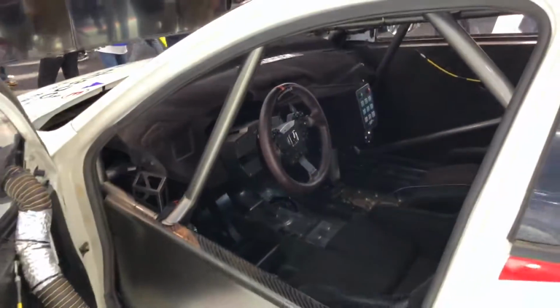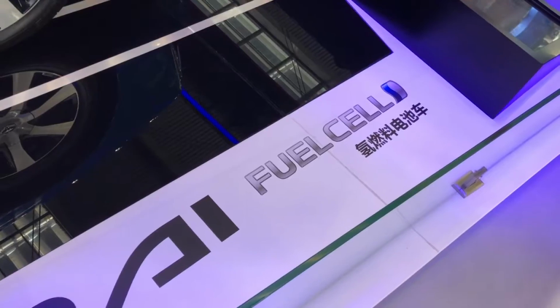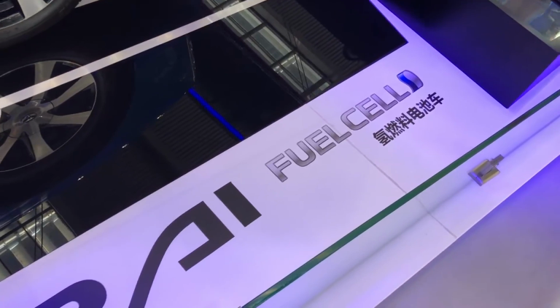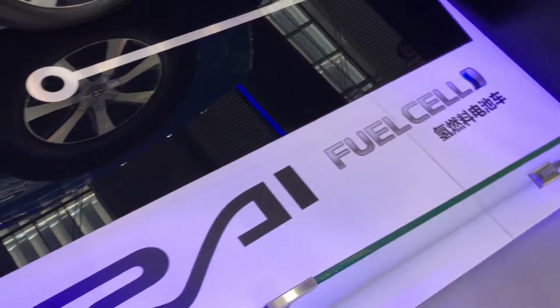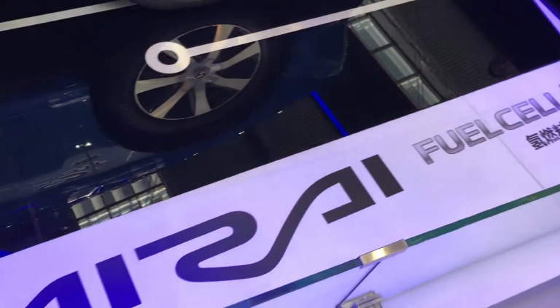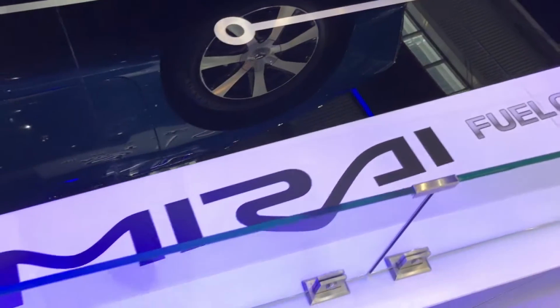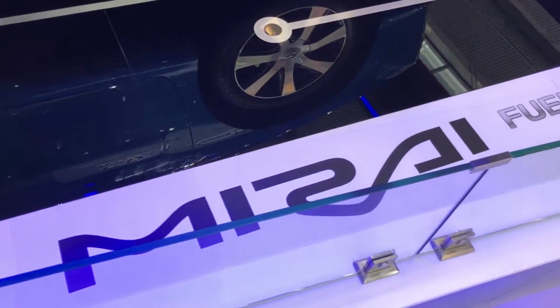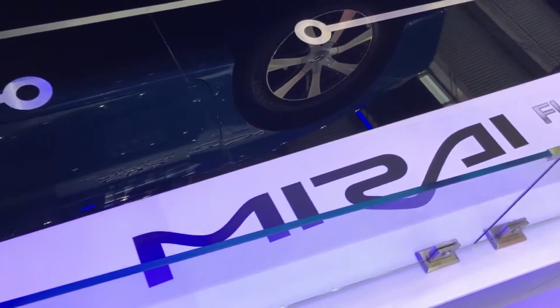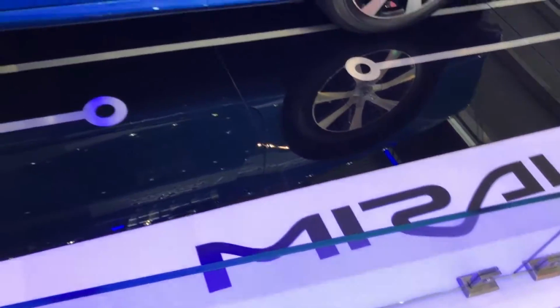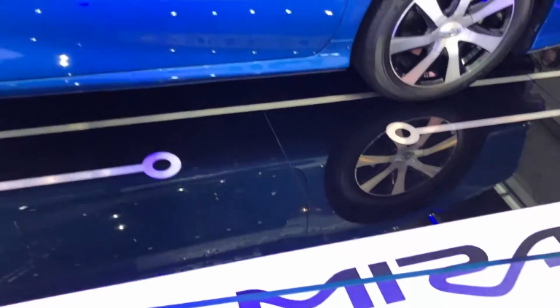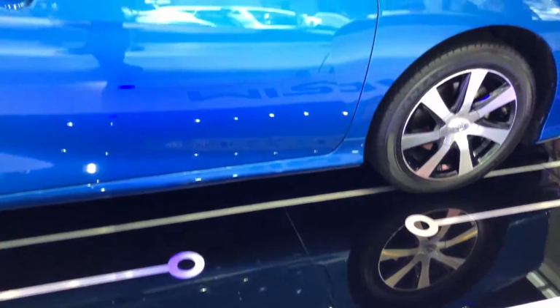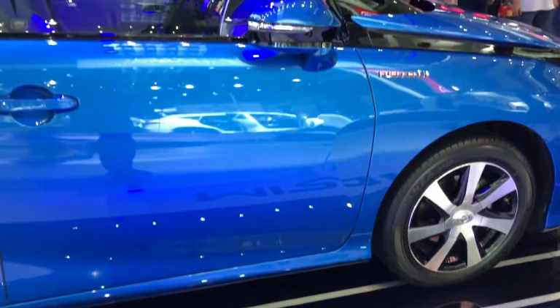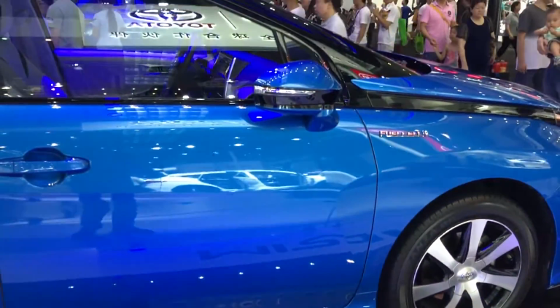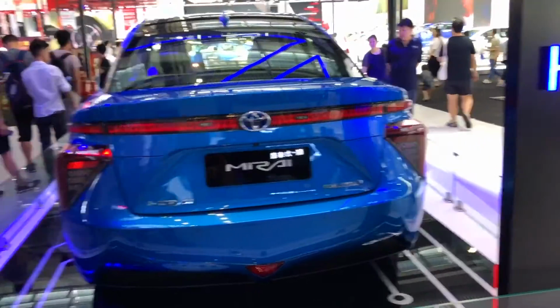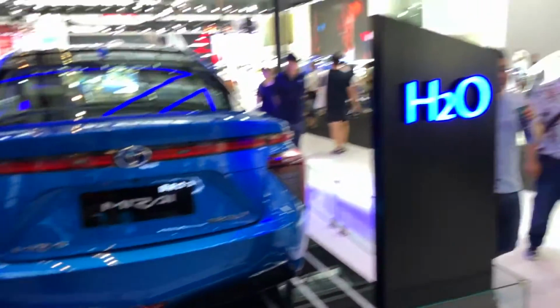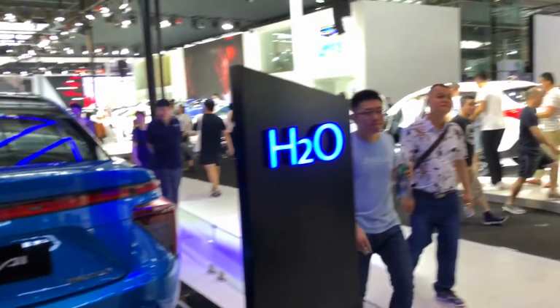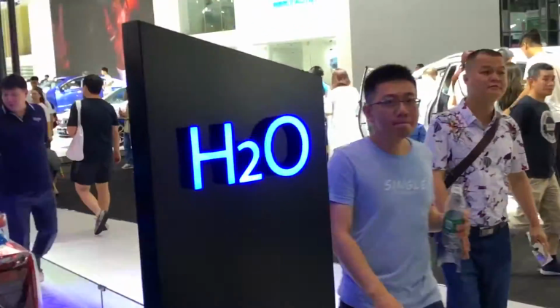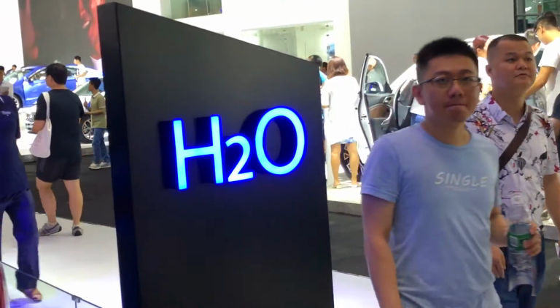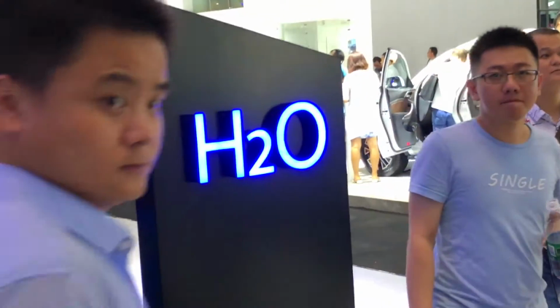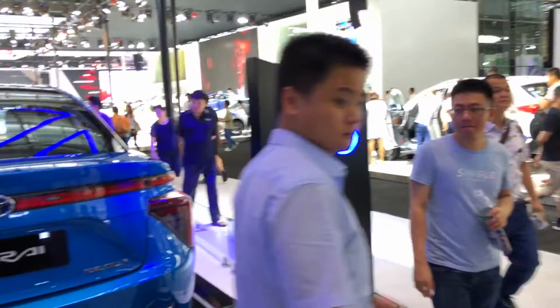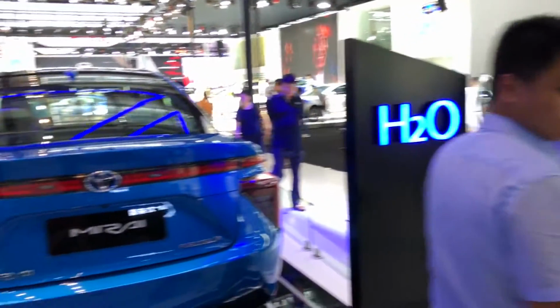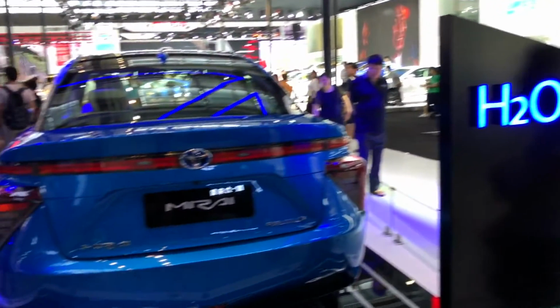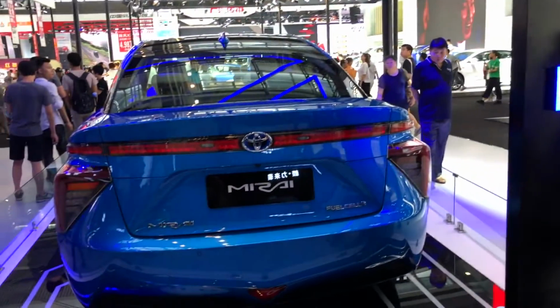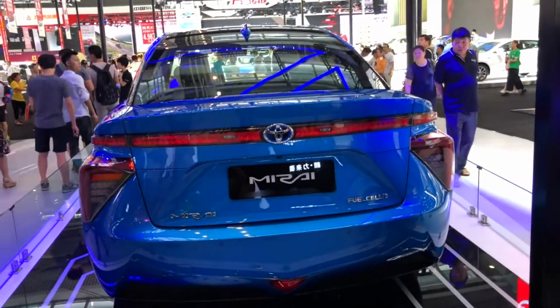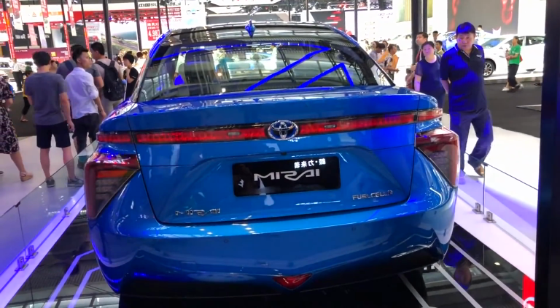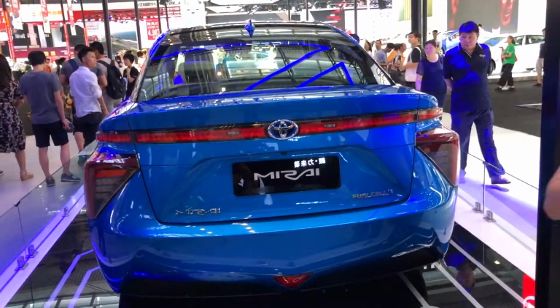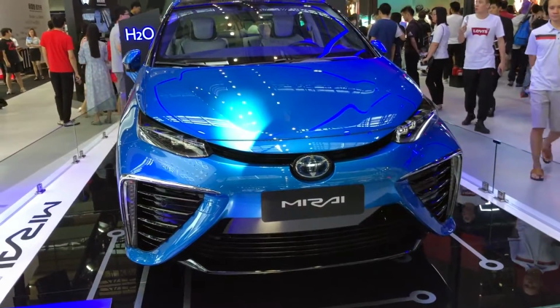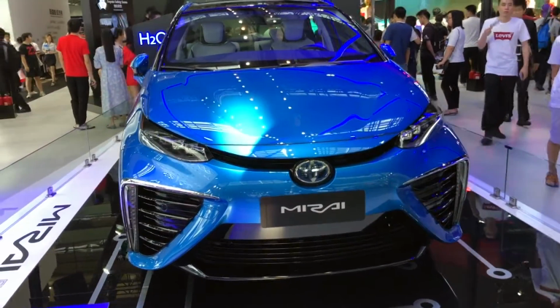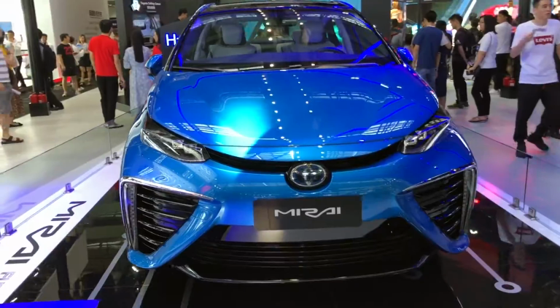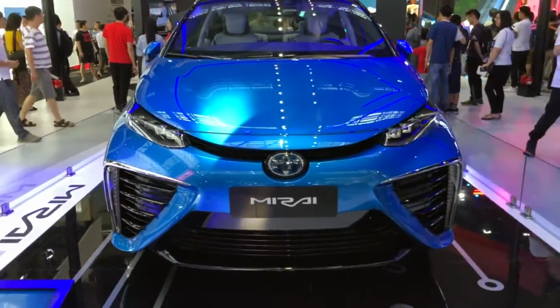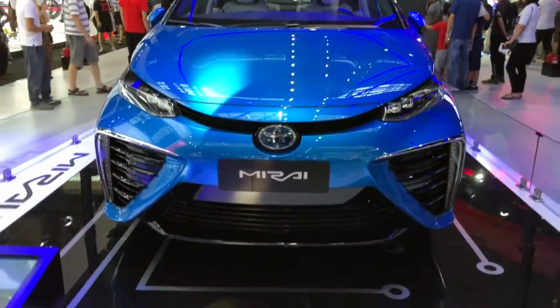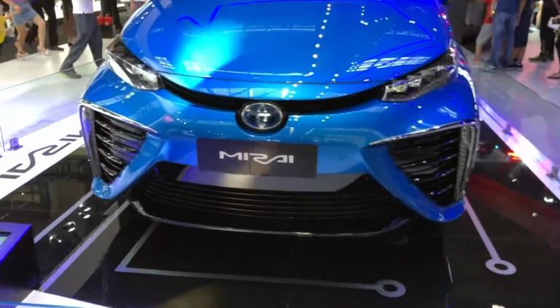Back to Toyota, we saw a different face — the Mirai. Not only was it one of the more futuristic Toyotas I've ever seen, its power also runs entirely on hydrogen, making it basically very green.